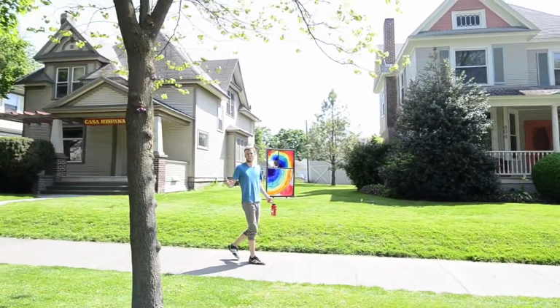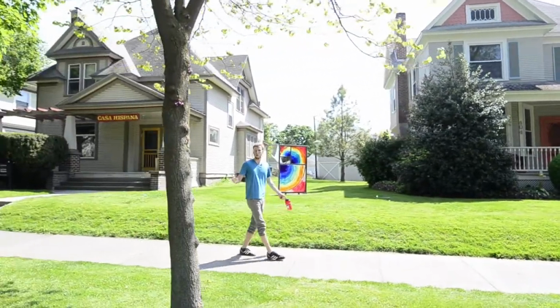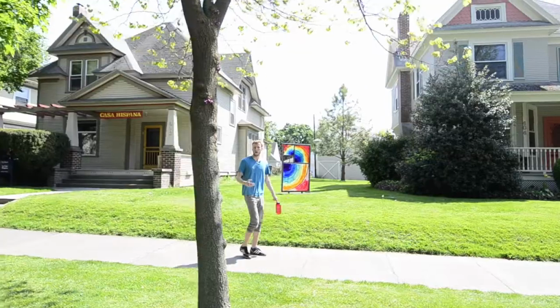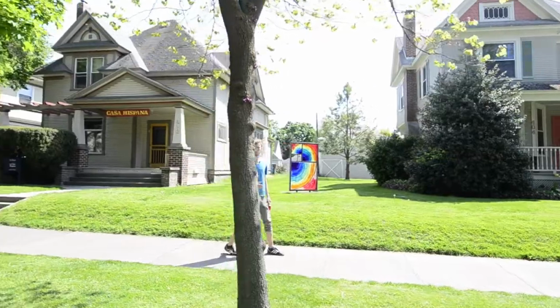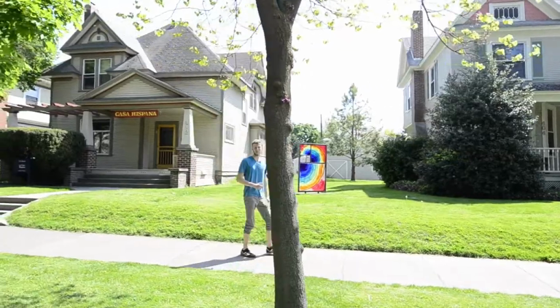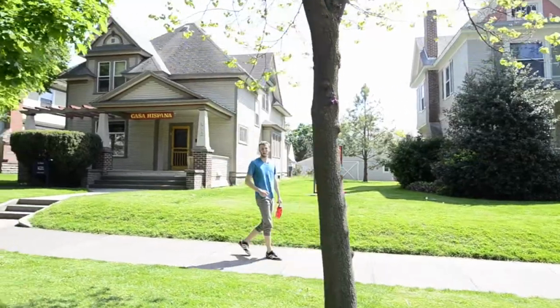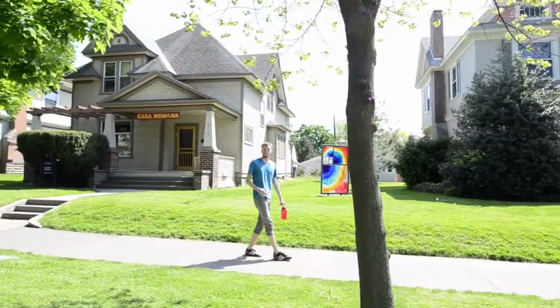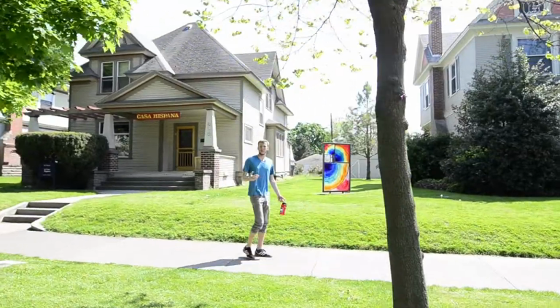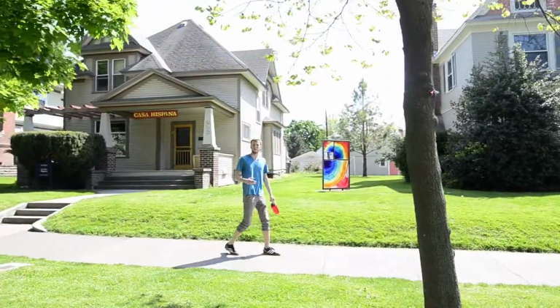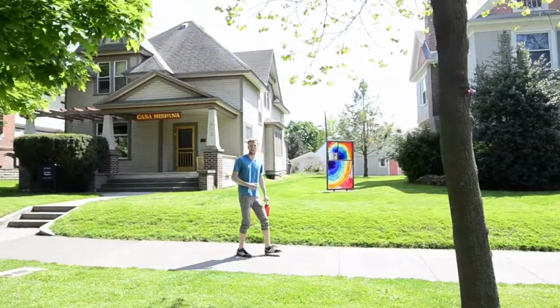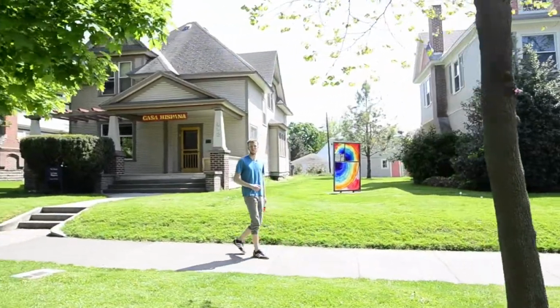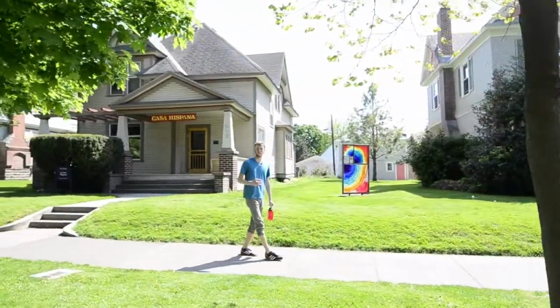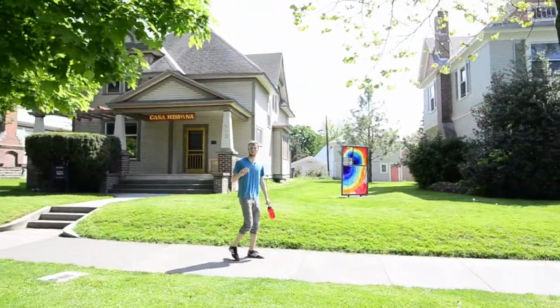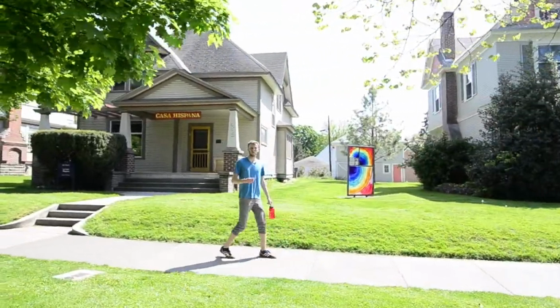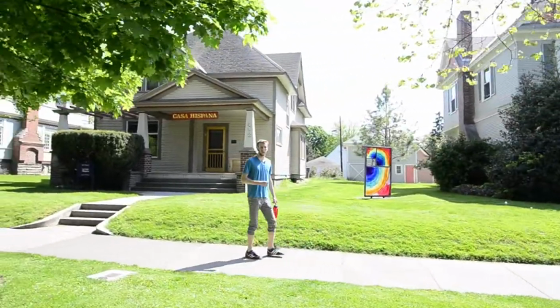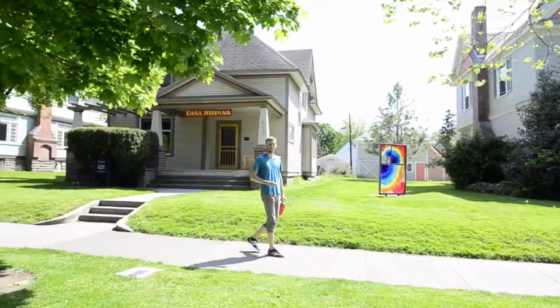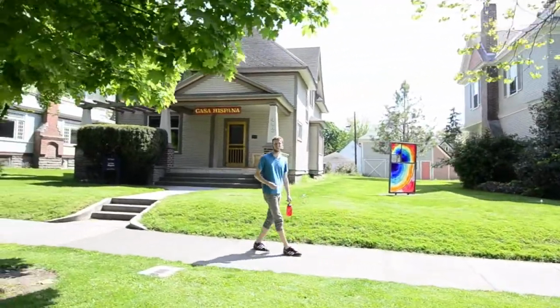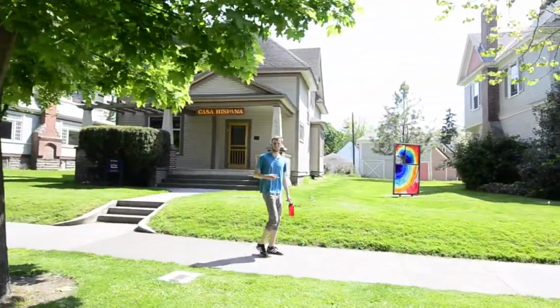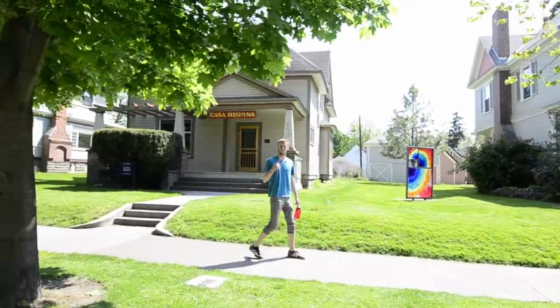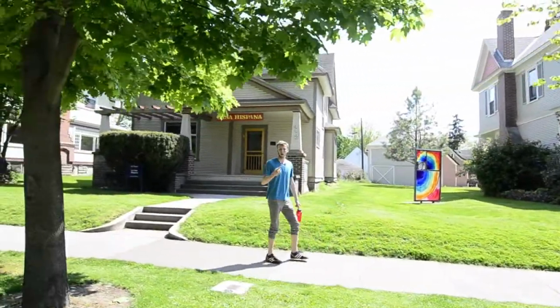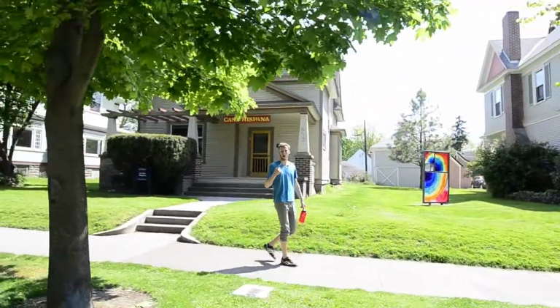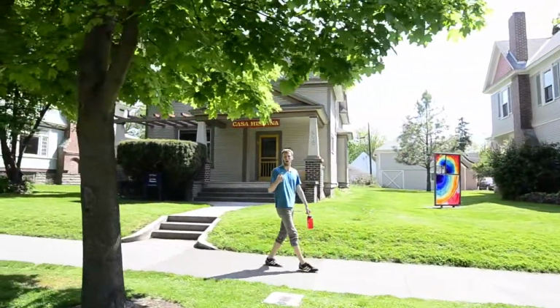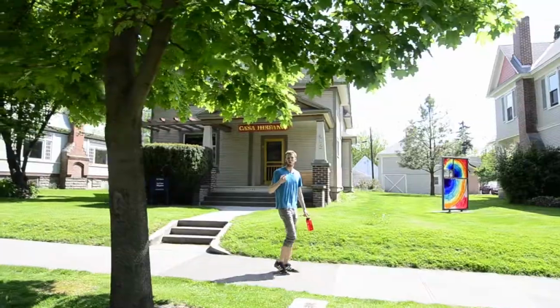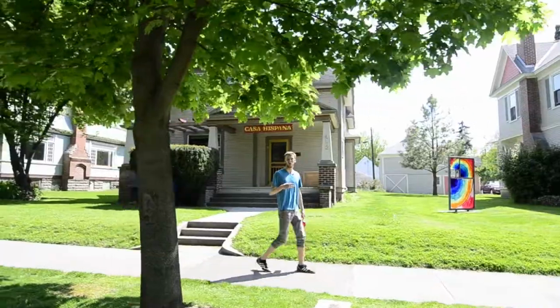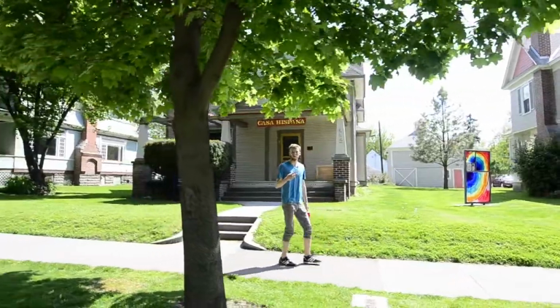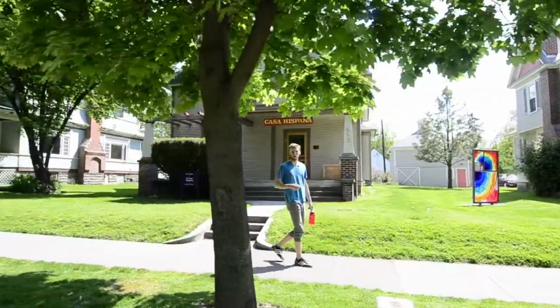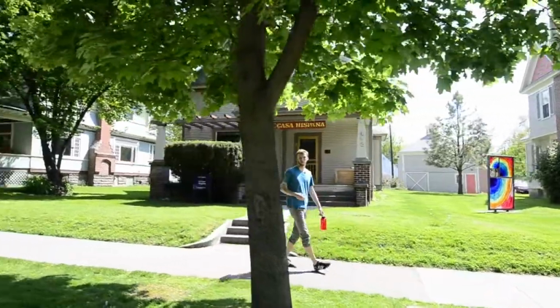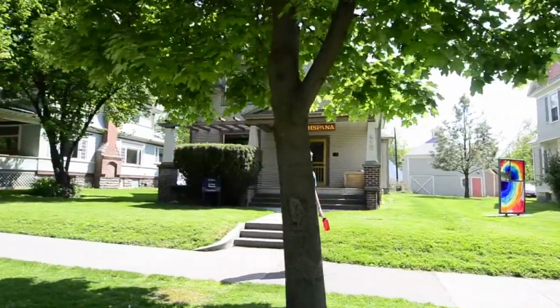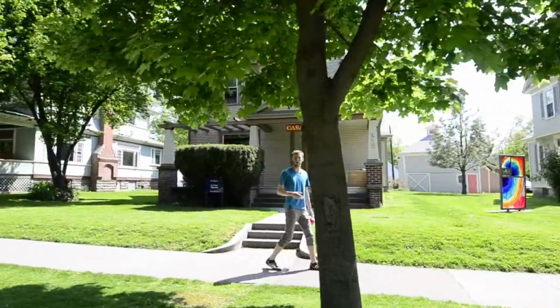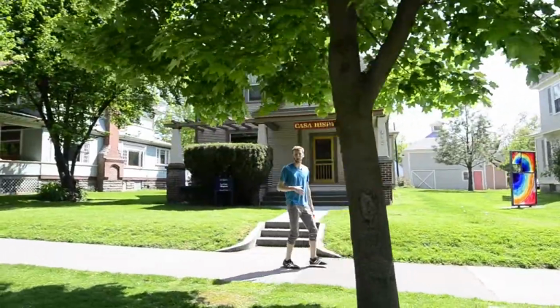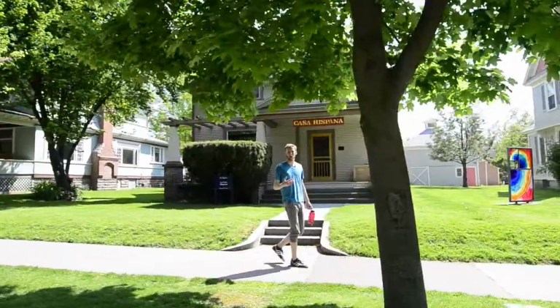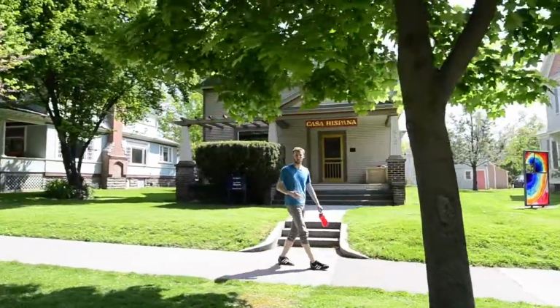The IHC is comprised of 11 different houses and four different language houses, including German, French, Spanish, and Japanese.